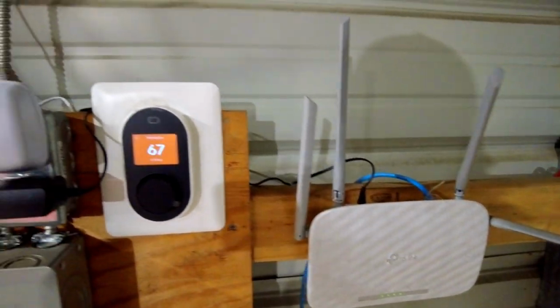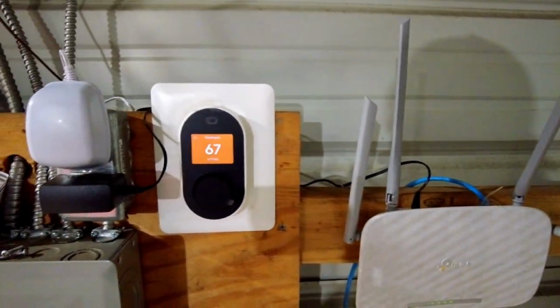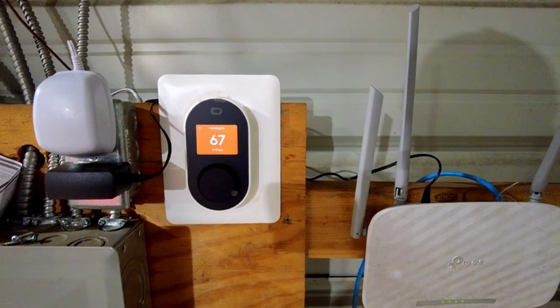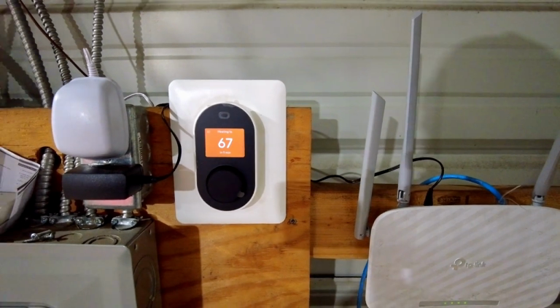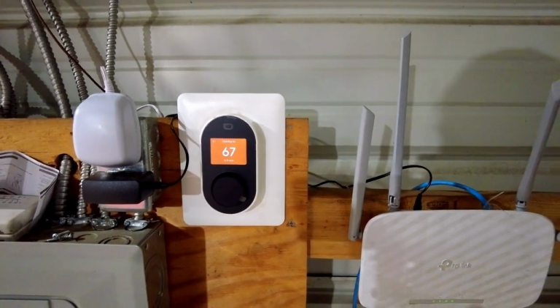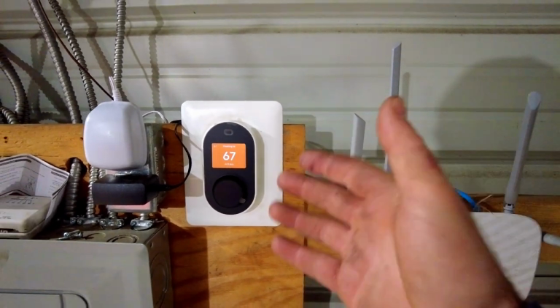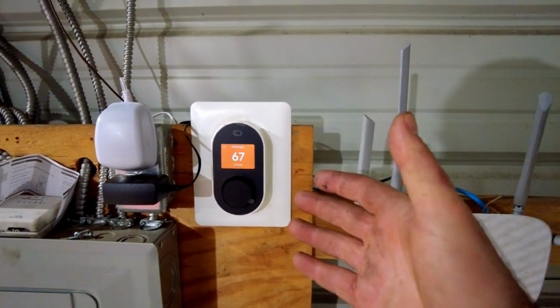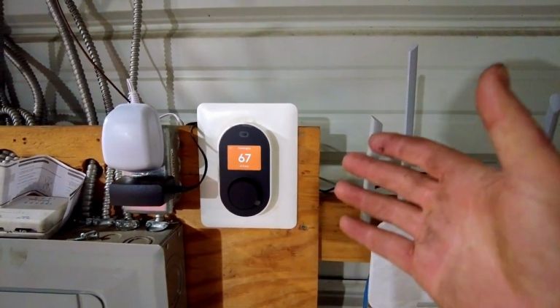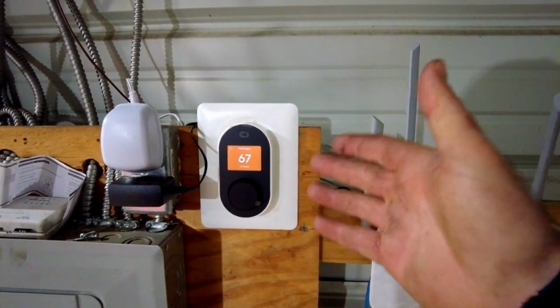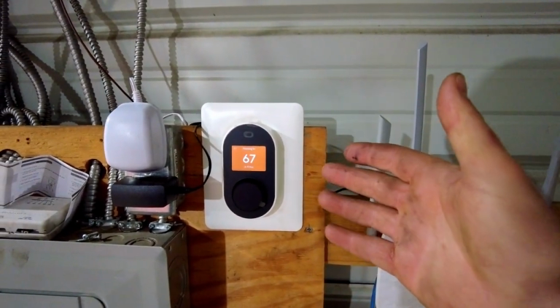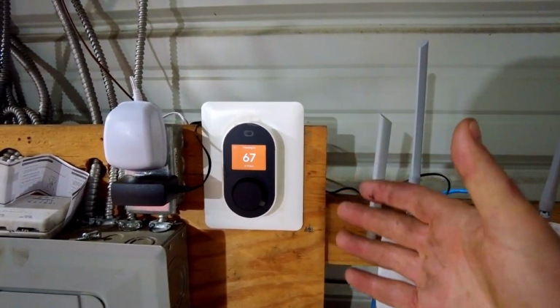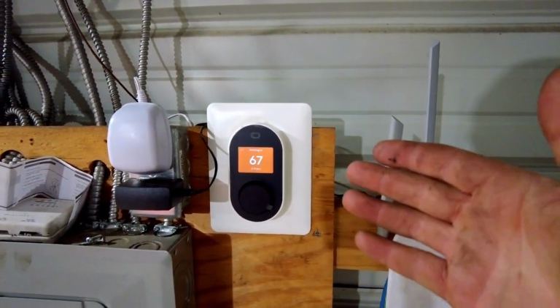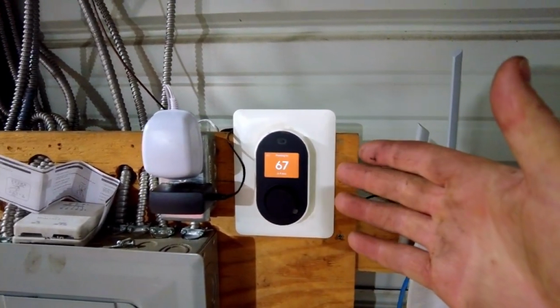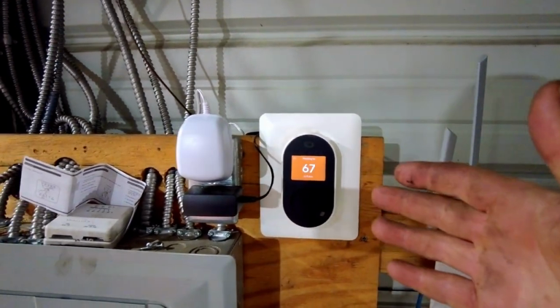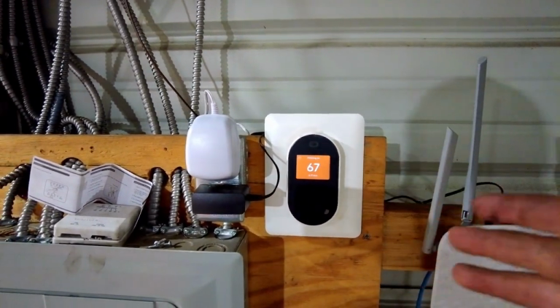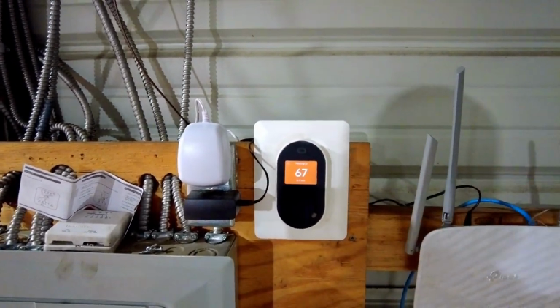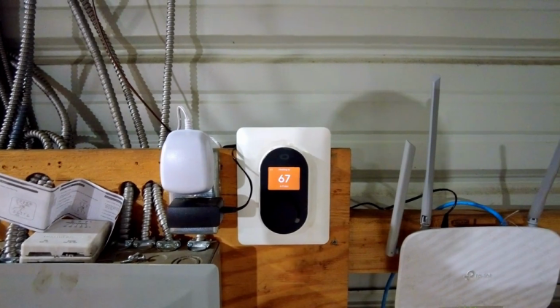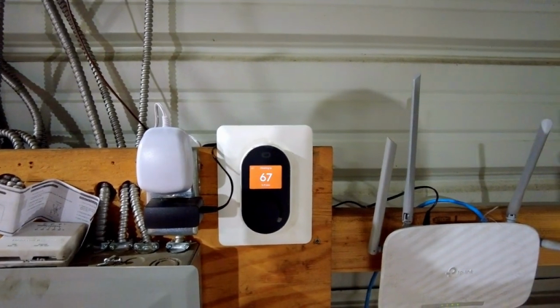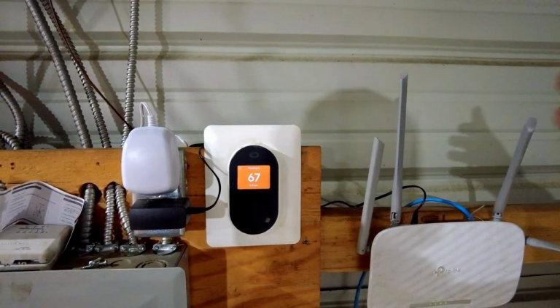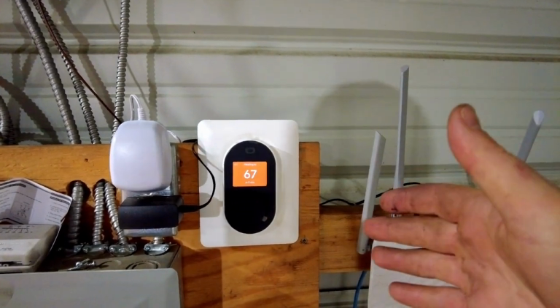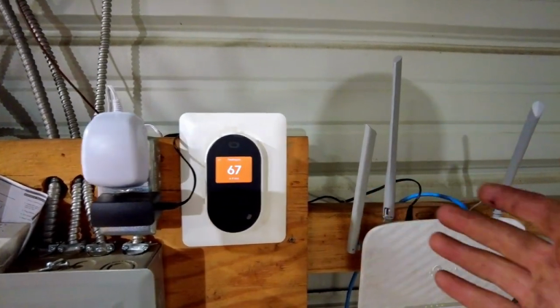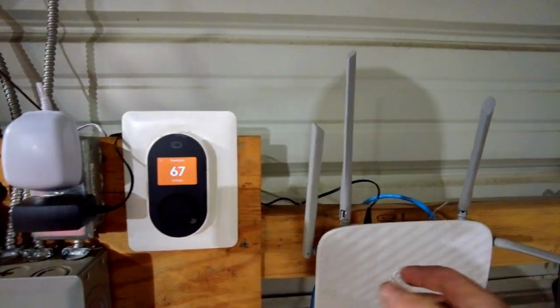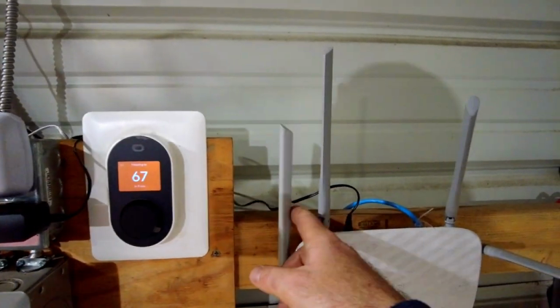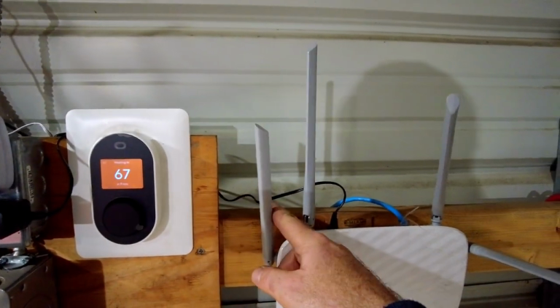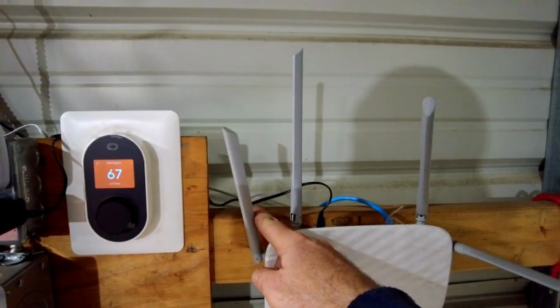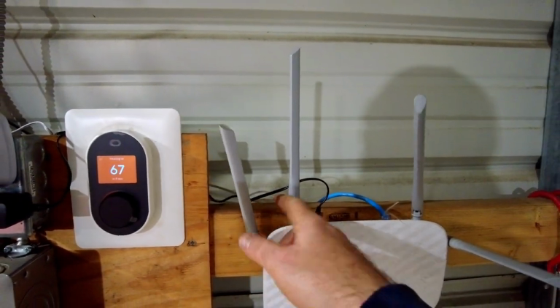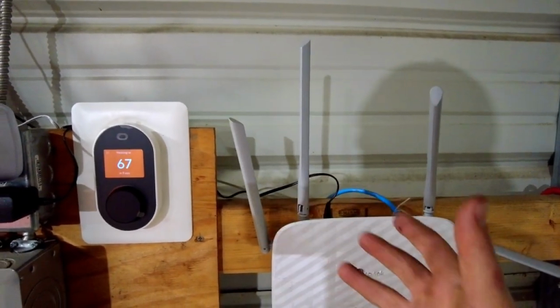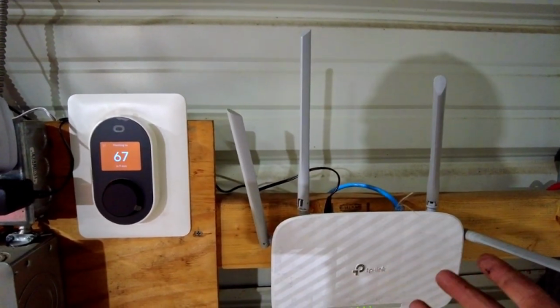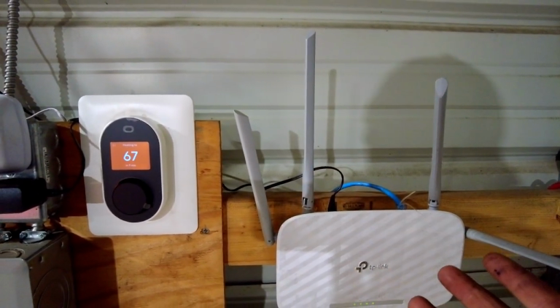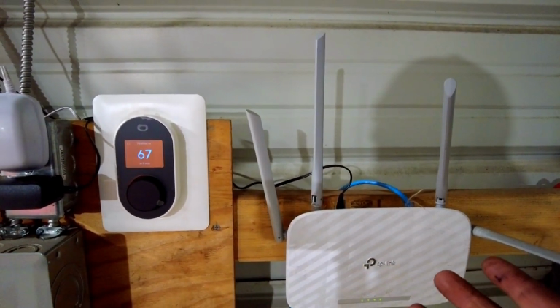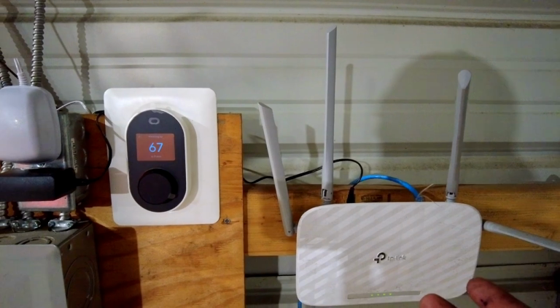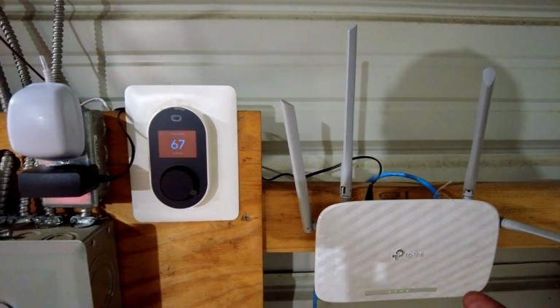Obviously you need to have some sort of Wi-Fi signal in your building to make this work. If you can grab it from your house, great. If not, you need to have a router or some sort of Wi-Fi connection in there.